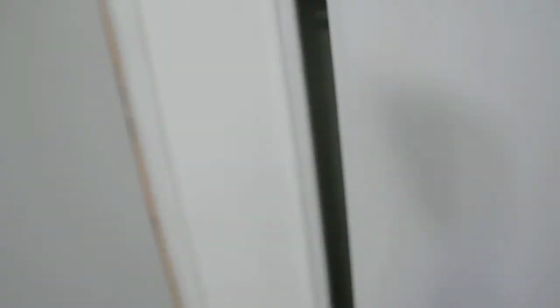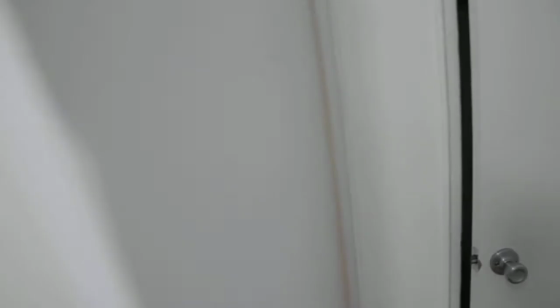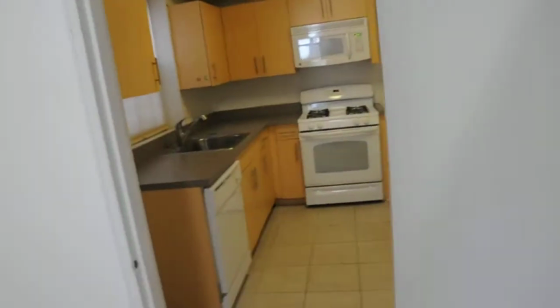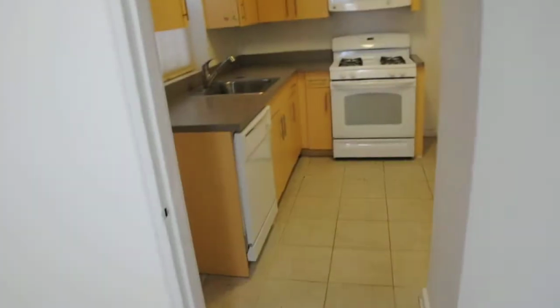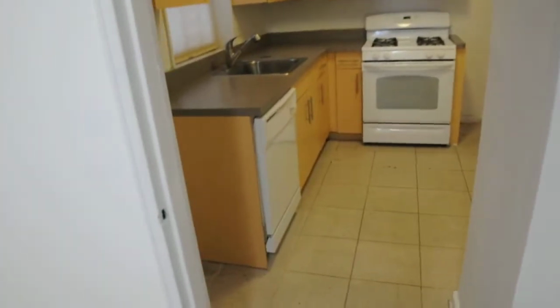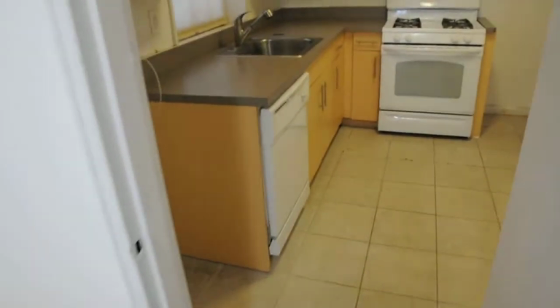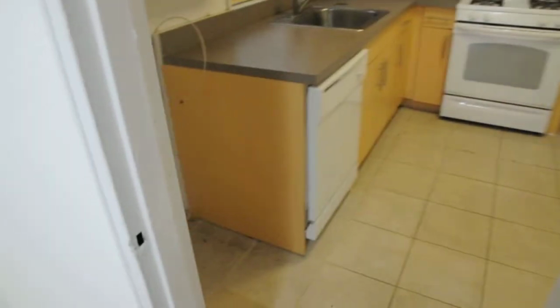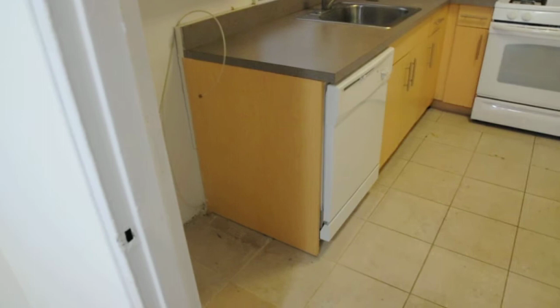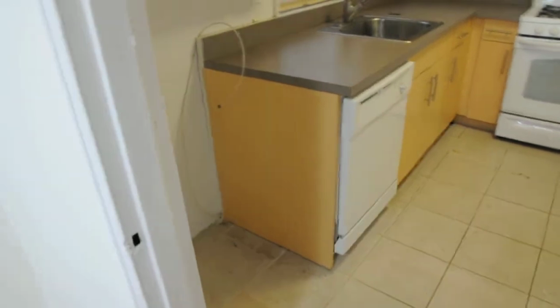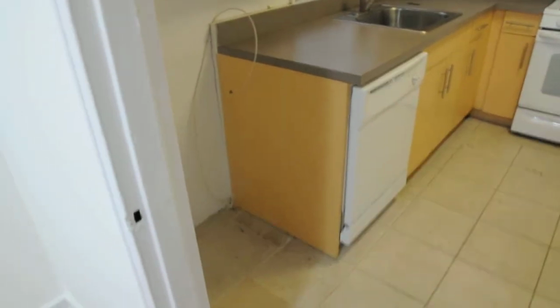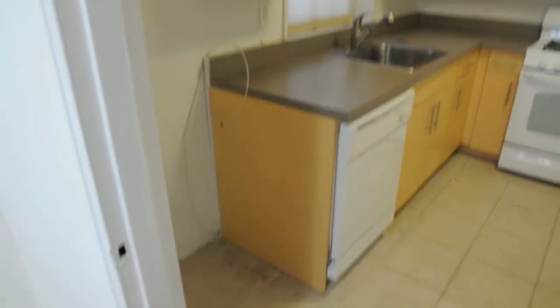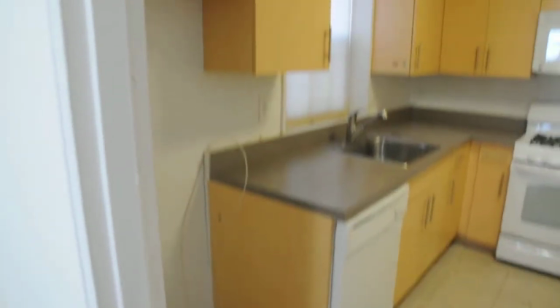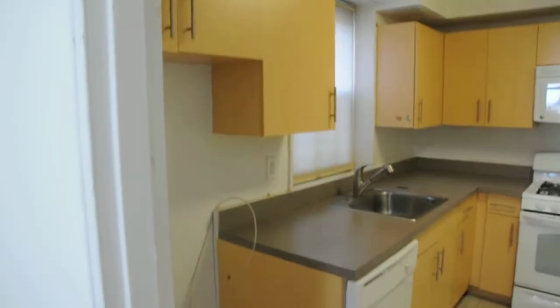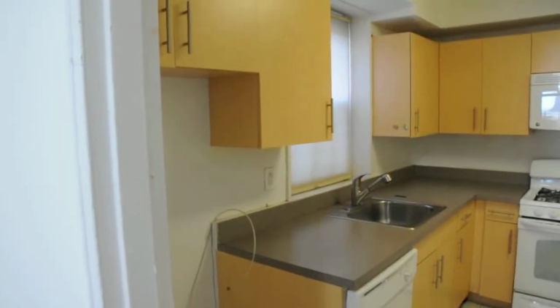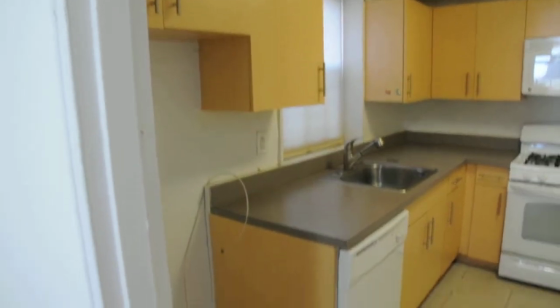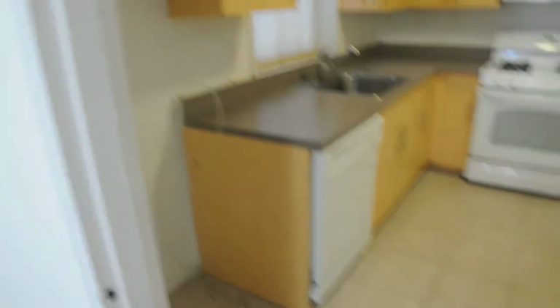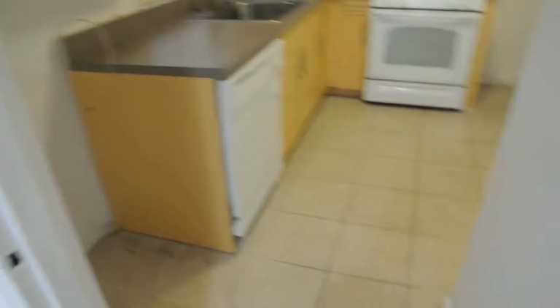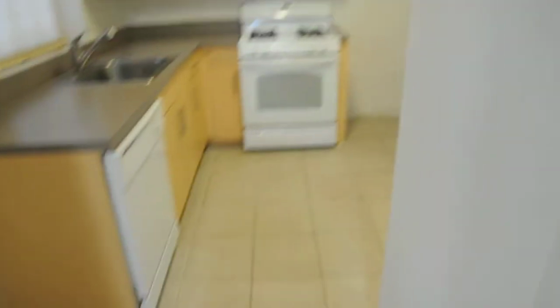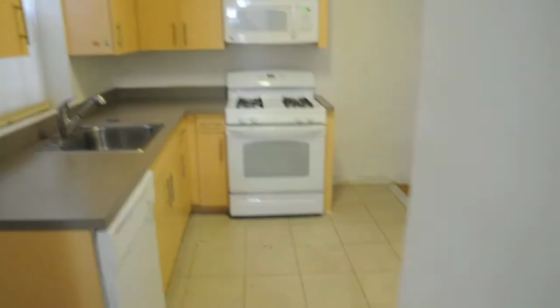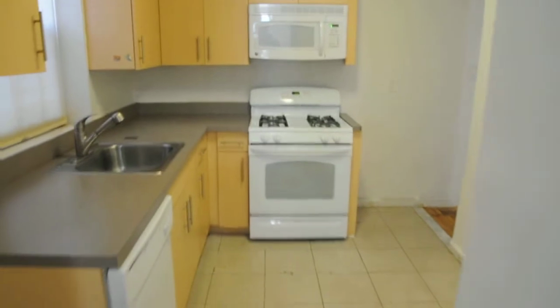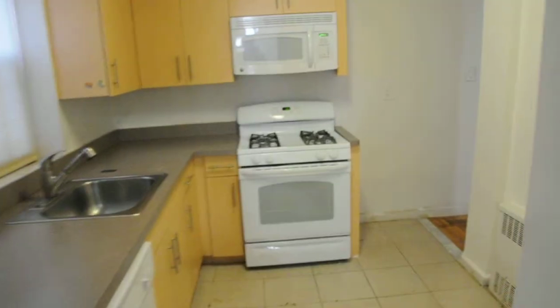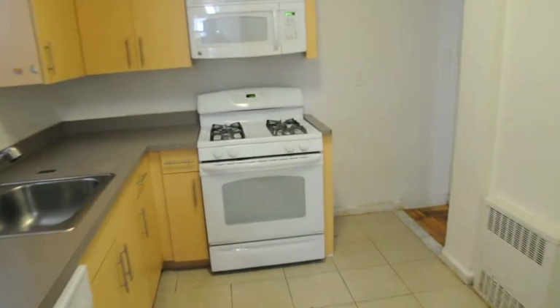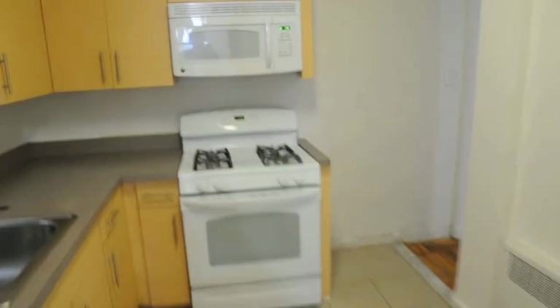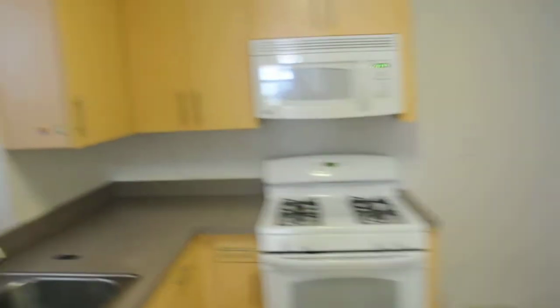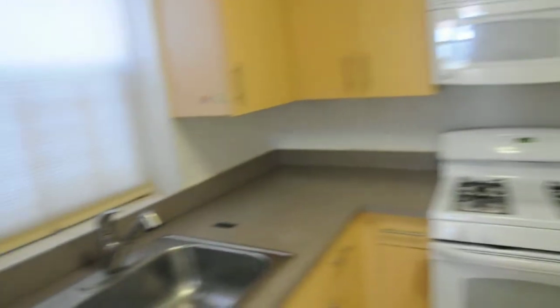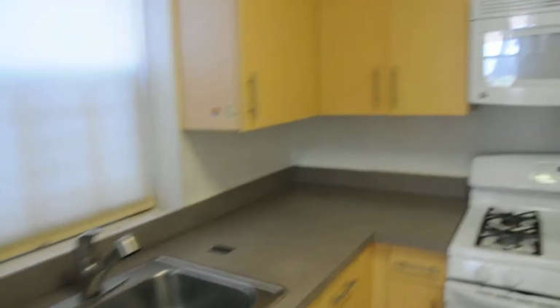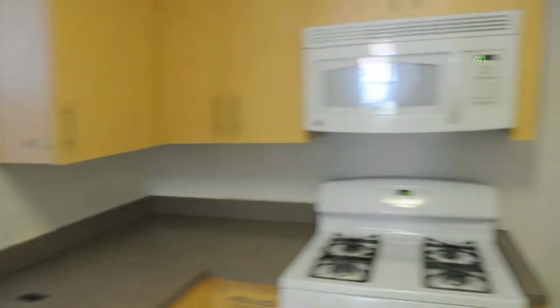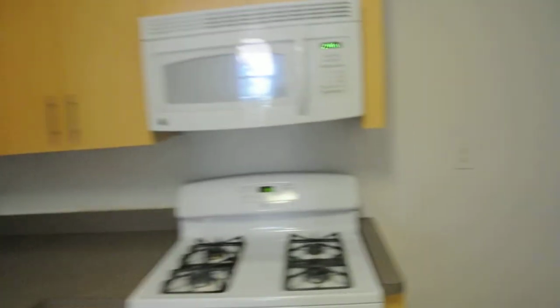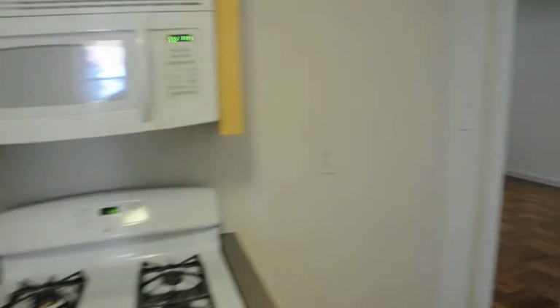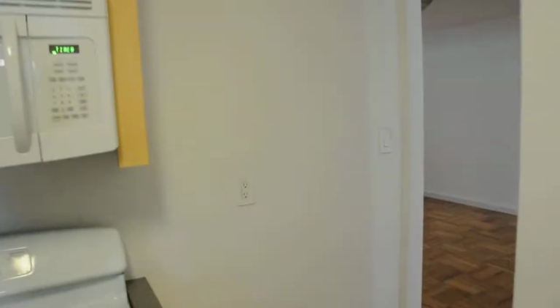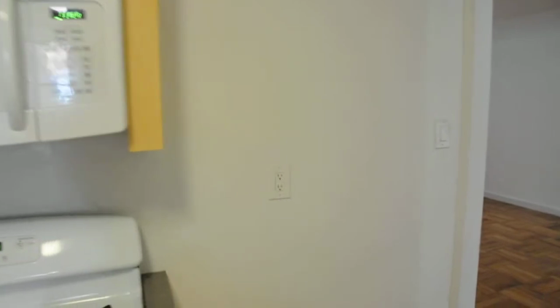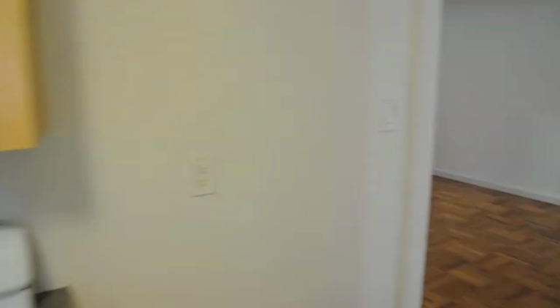In the kitchen, there currently isn't a refrigerator, but there will be one when the unit is occupied. All these shelves are brand new. This apartment, unlike many other ones, comes with a dishwasher.